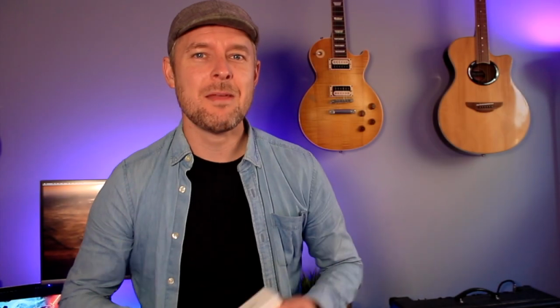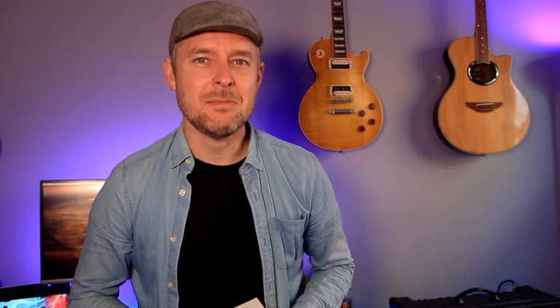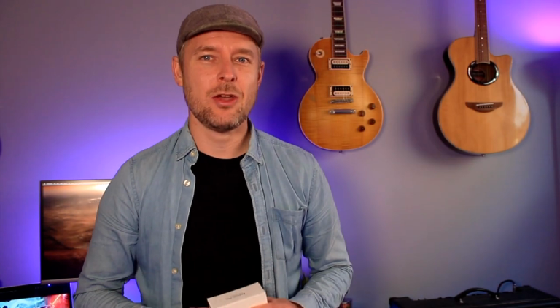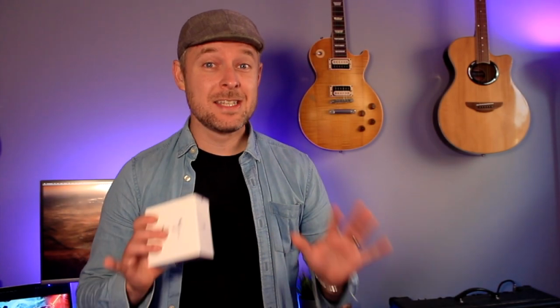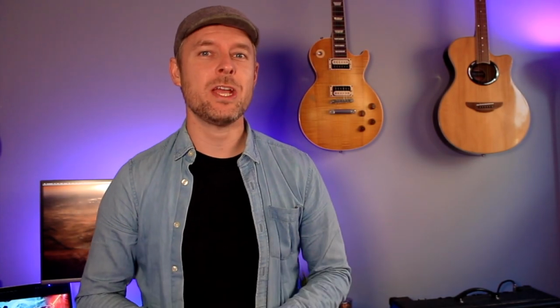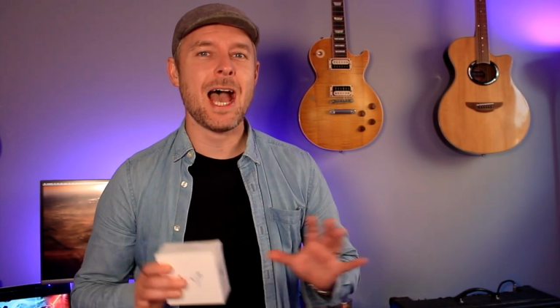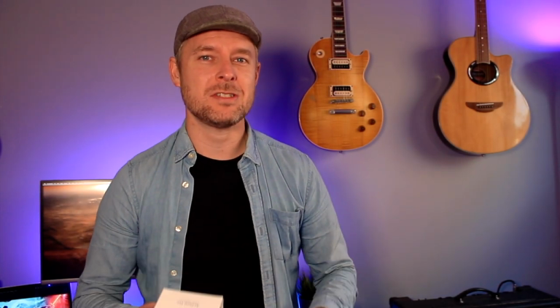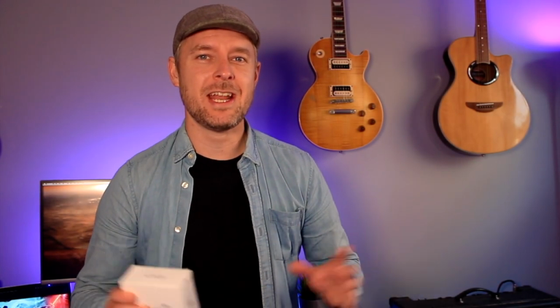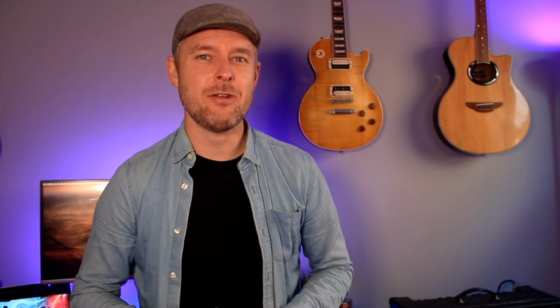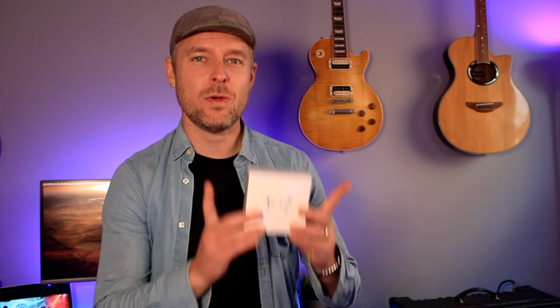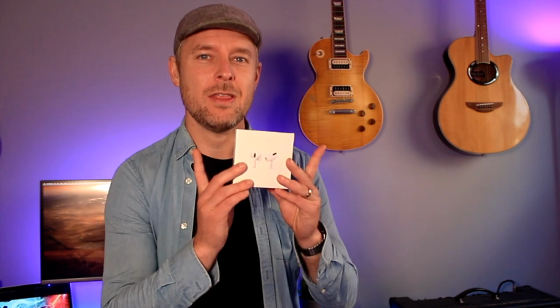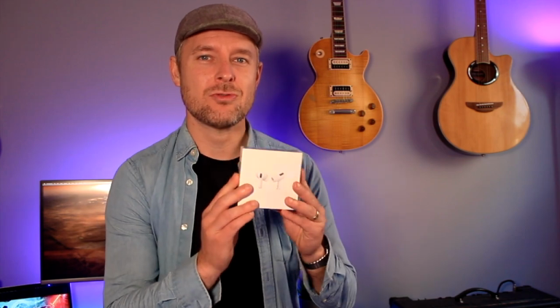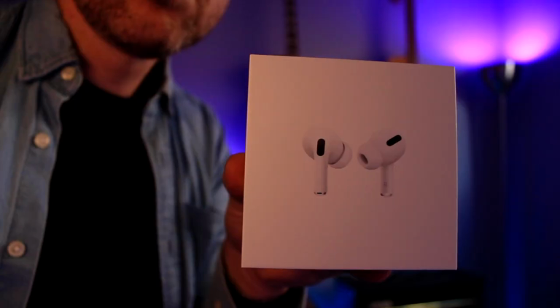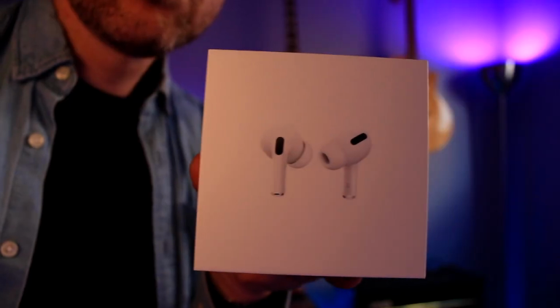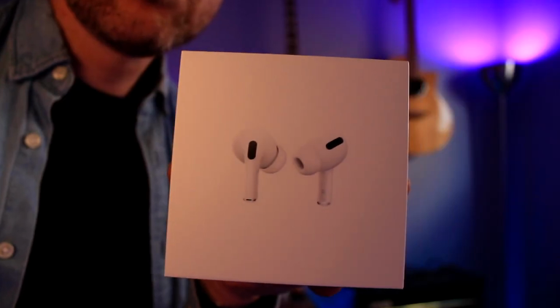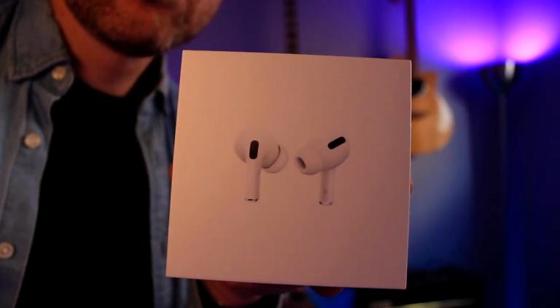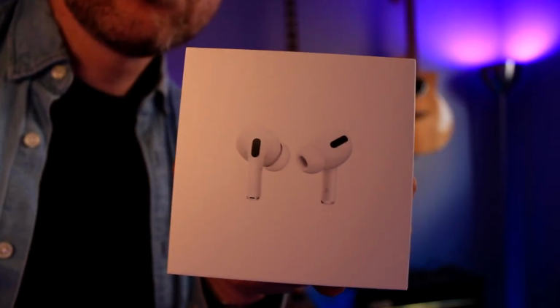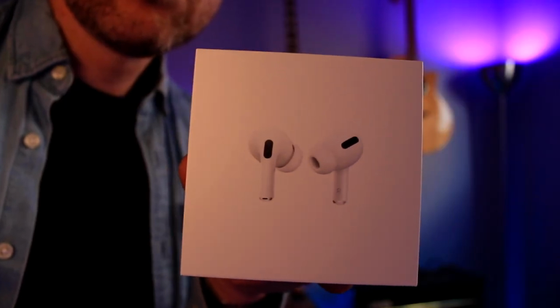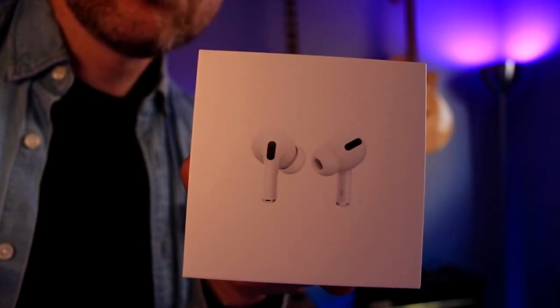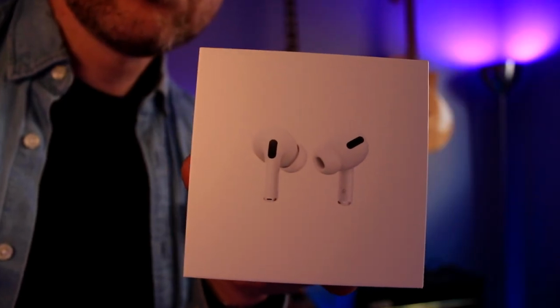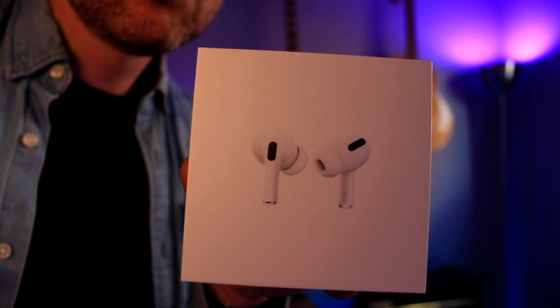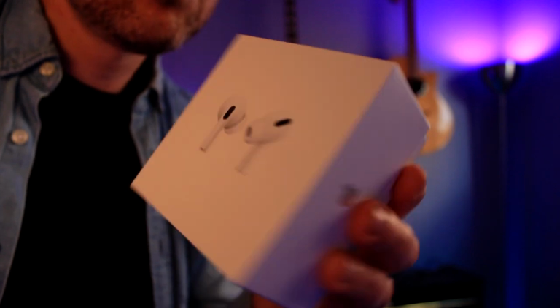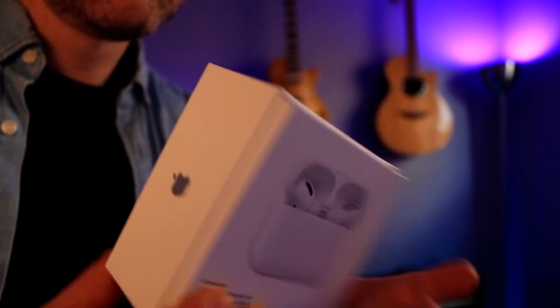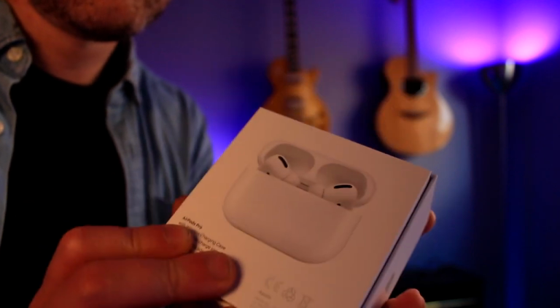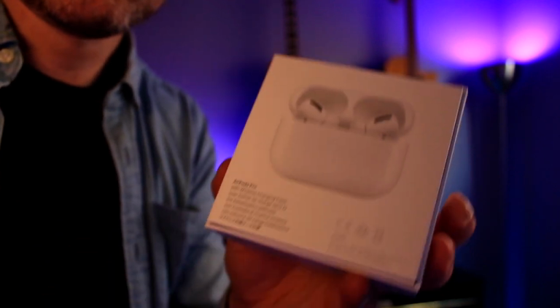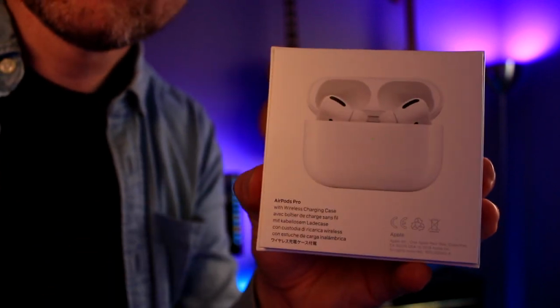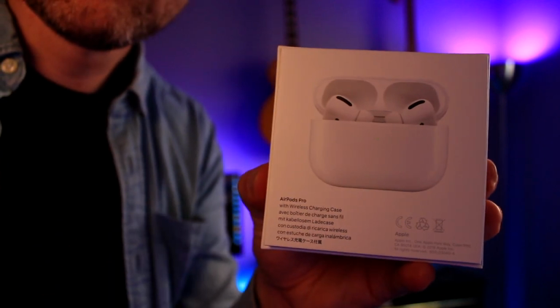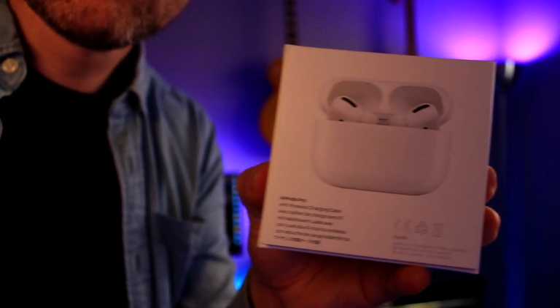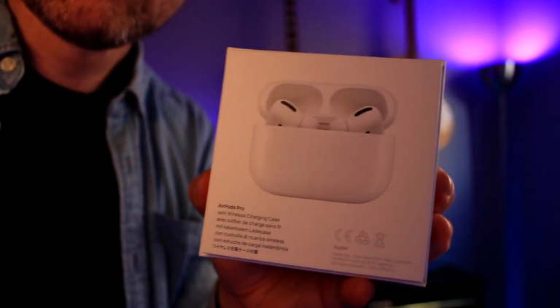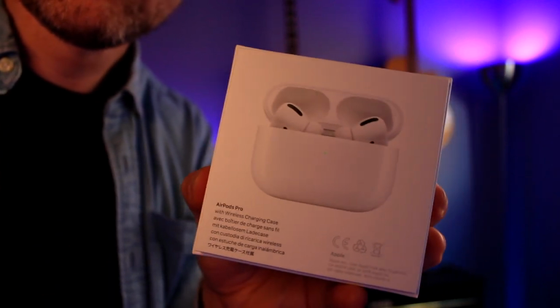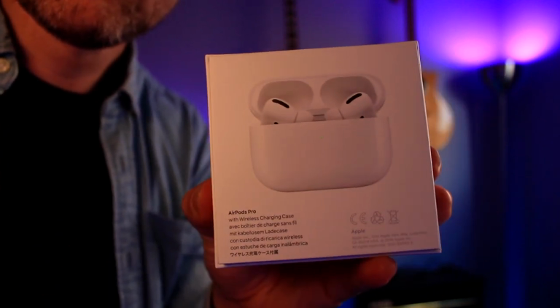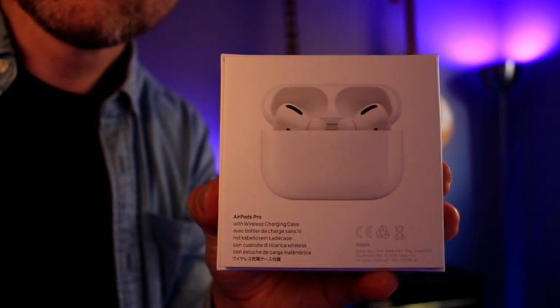My name is Emilio and today we're going to be unboxing, setting up and reviewing these right here. These are the Apple AirPod Pros. I just got these today. Really, really excited to open them up and show you this awesome product.